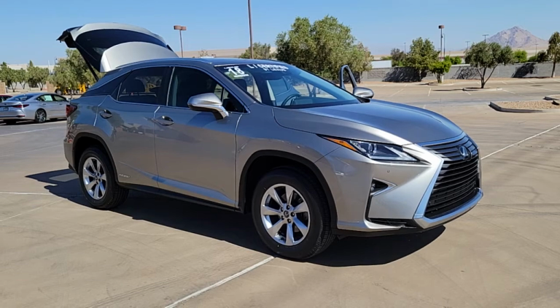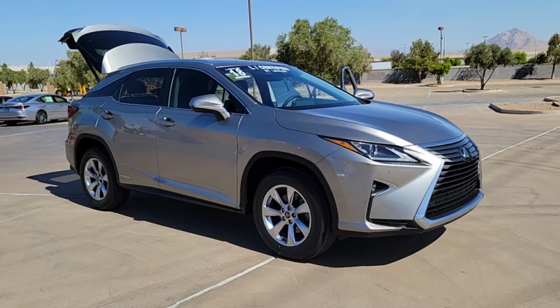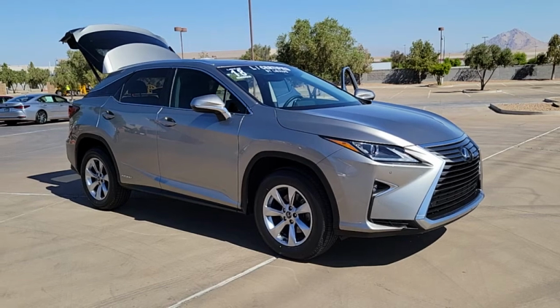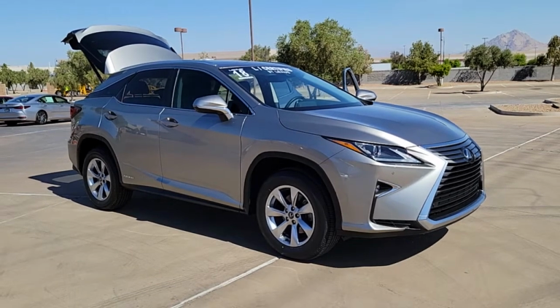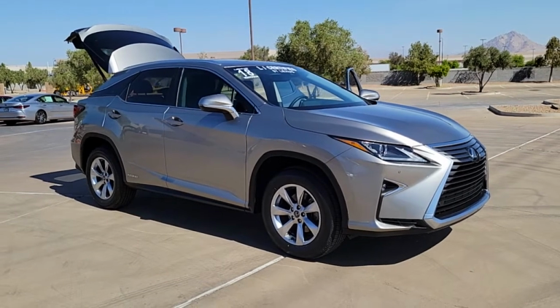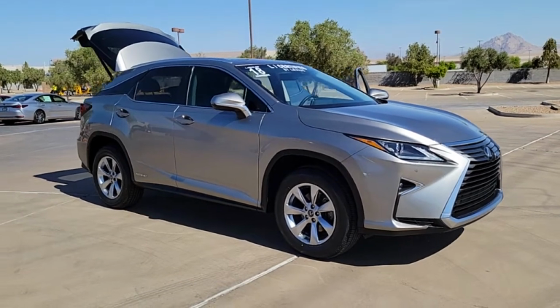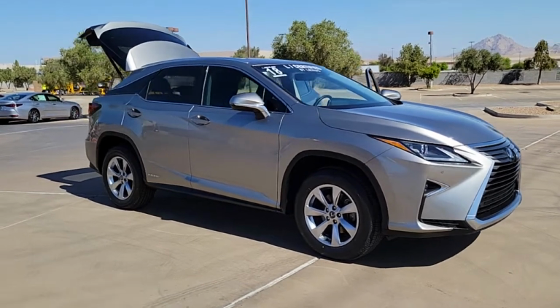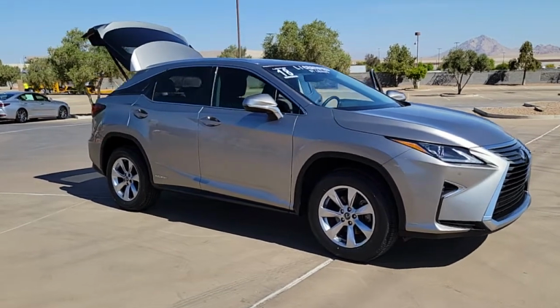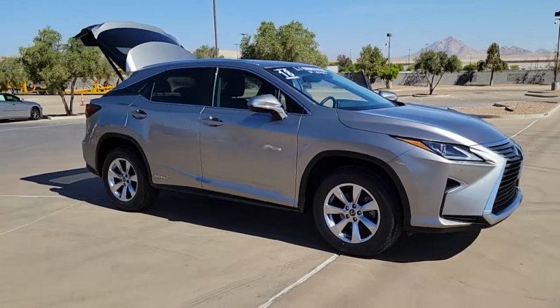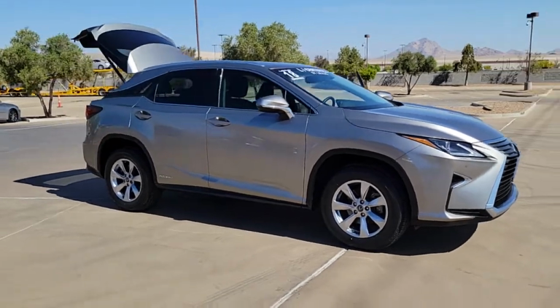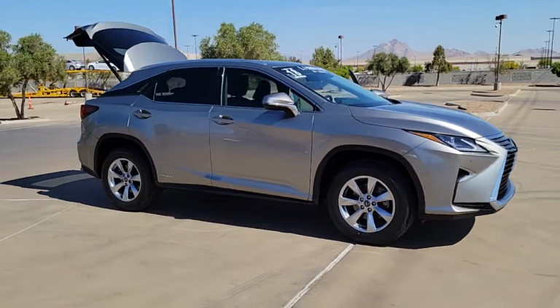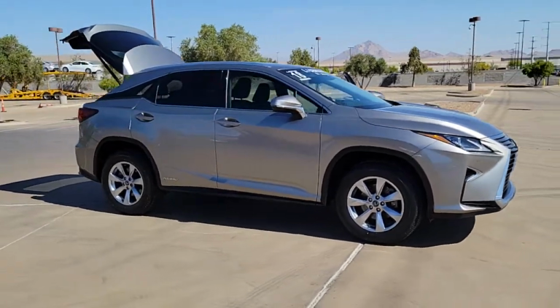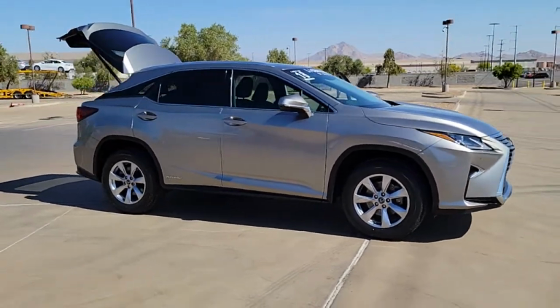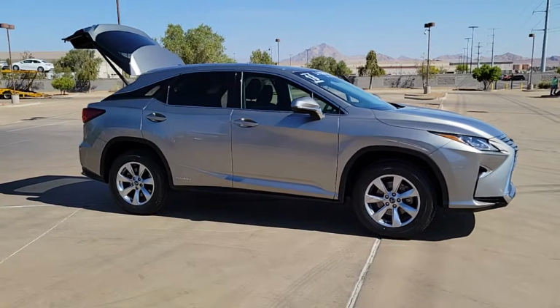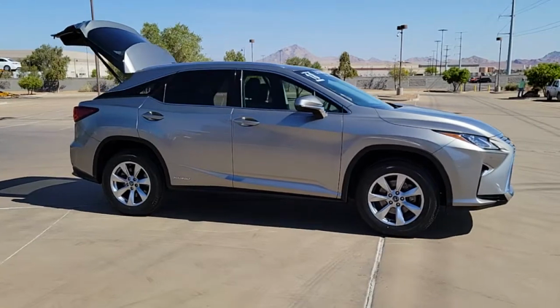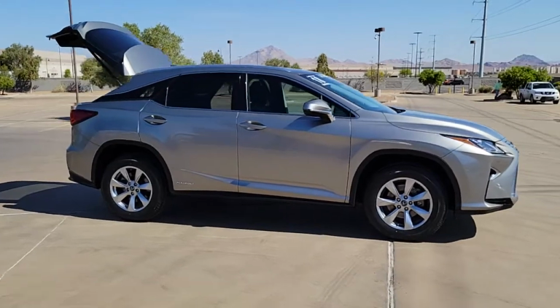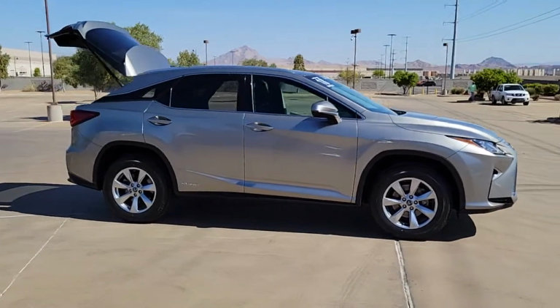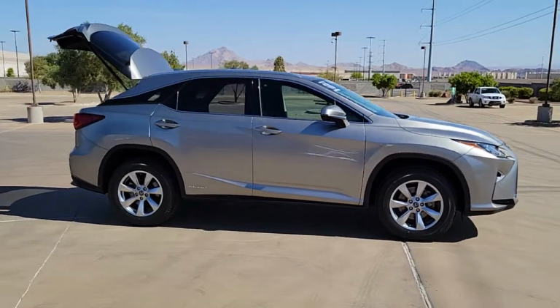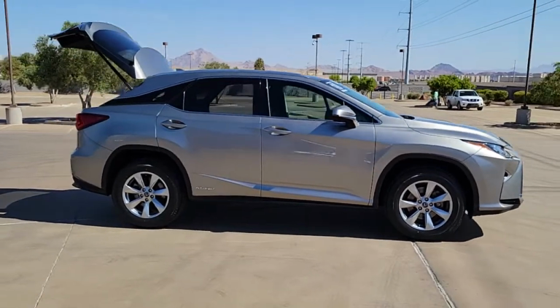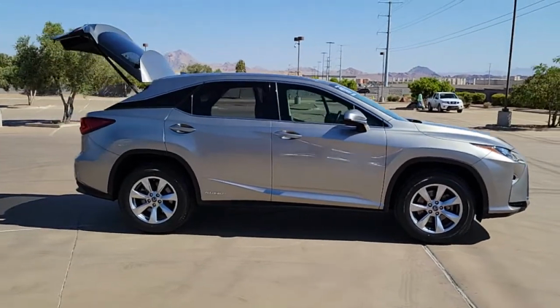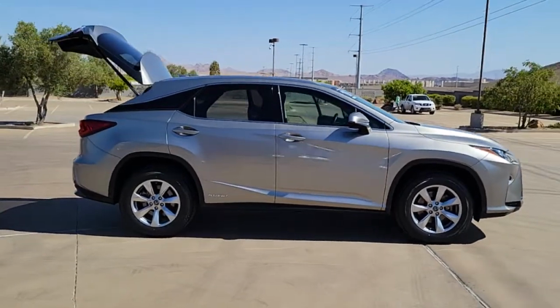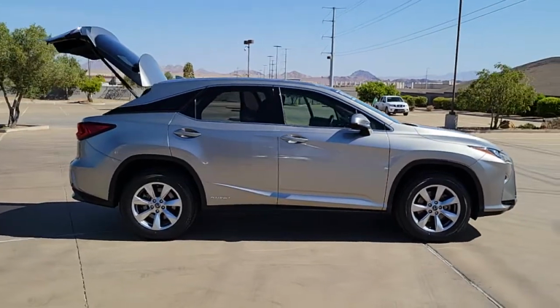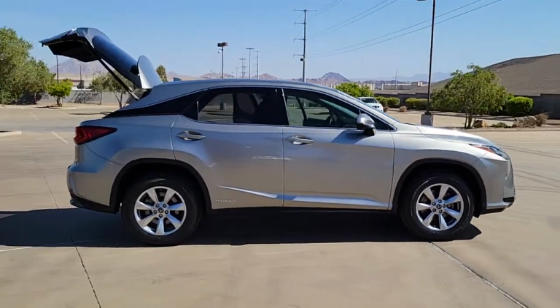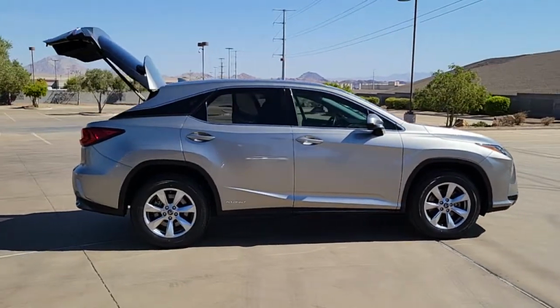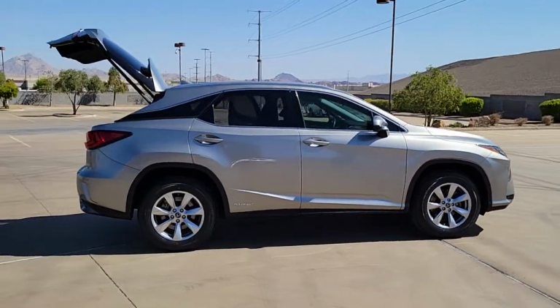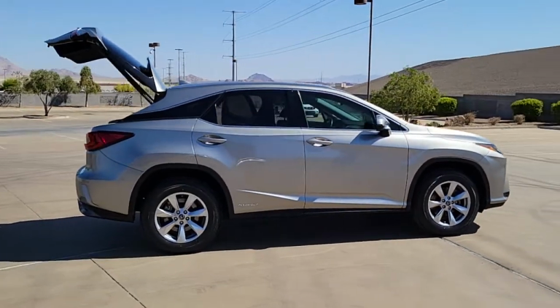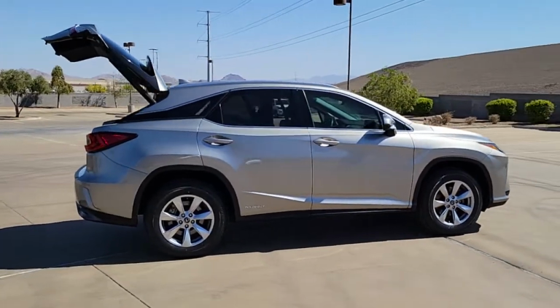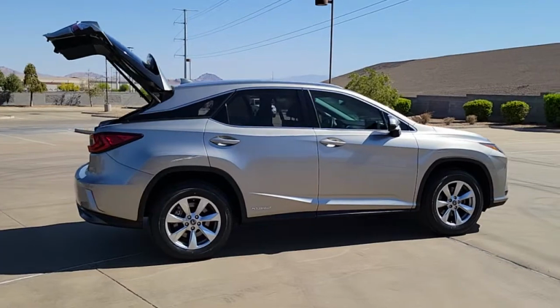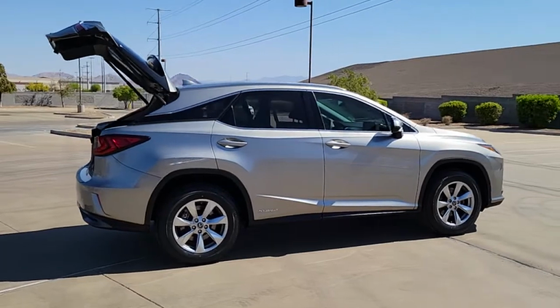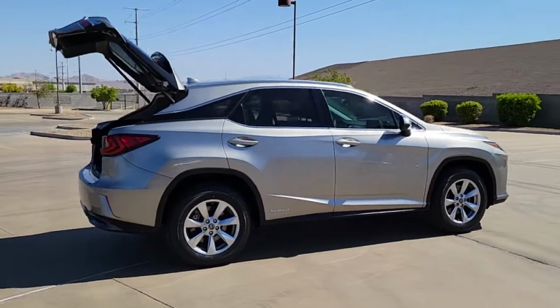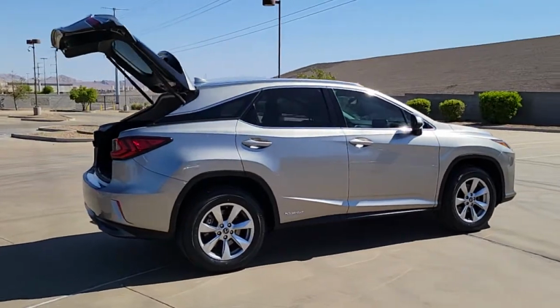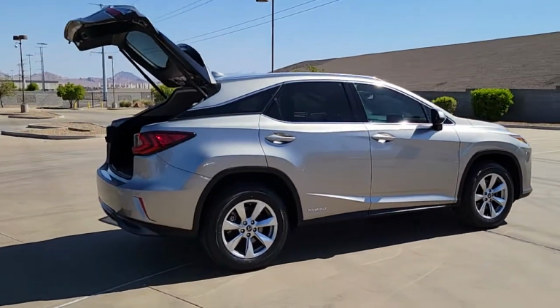Introducing the 2018 Lexus RX. This vehicle still has fewer than 35,000 miles on the clock, so it won't last long. Take a closer look at this captivating RX.